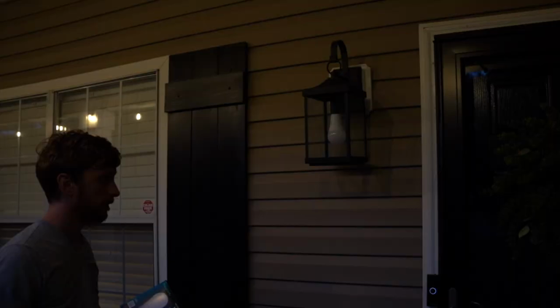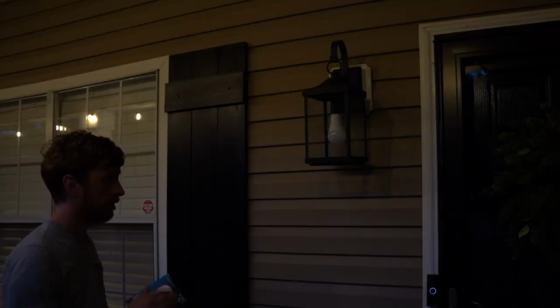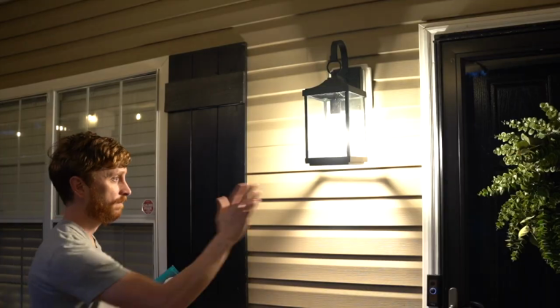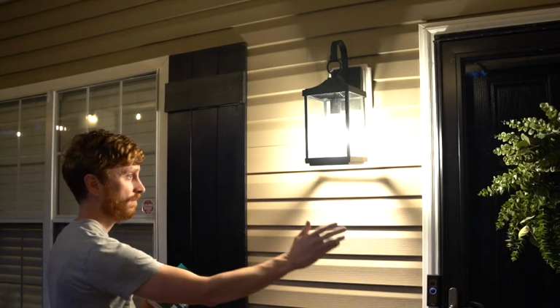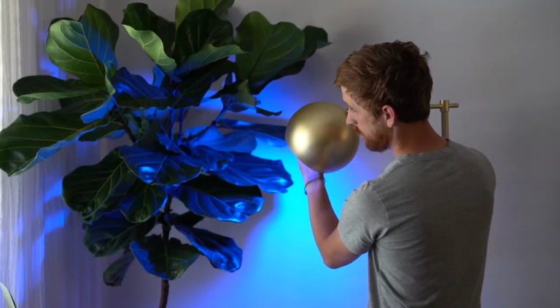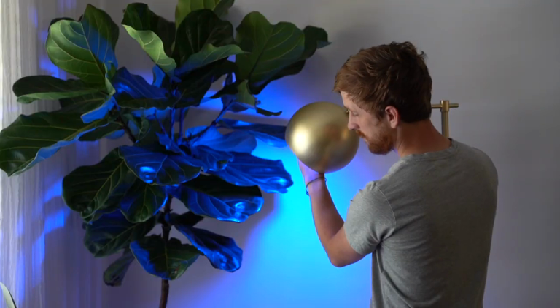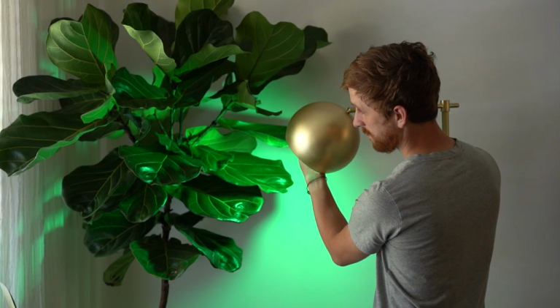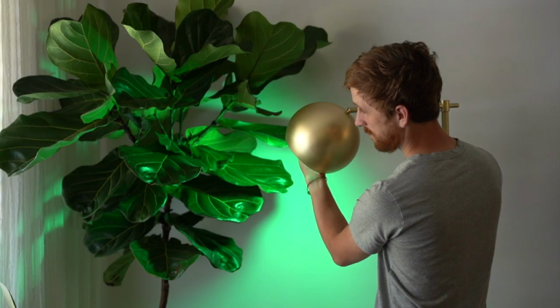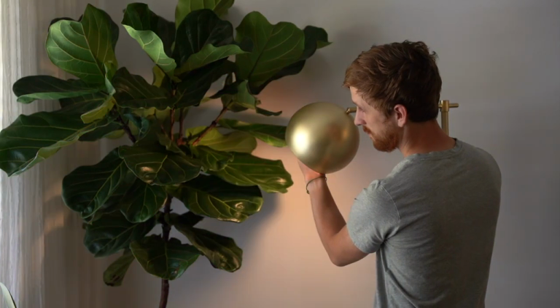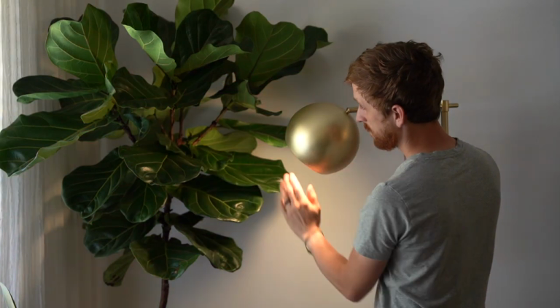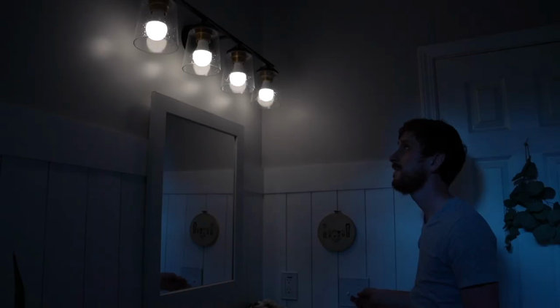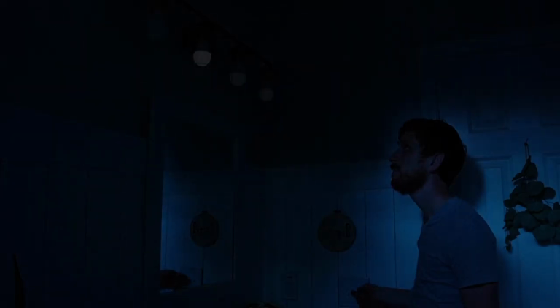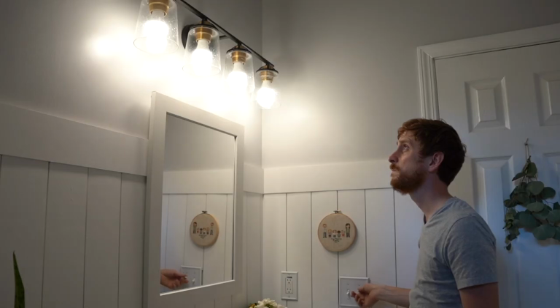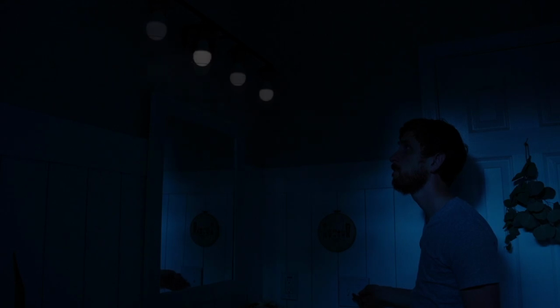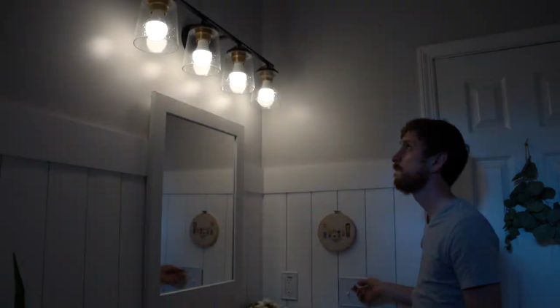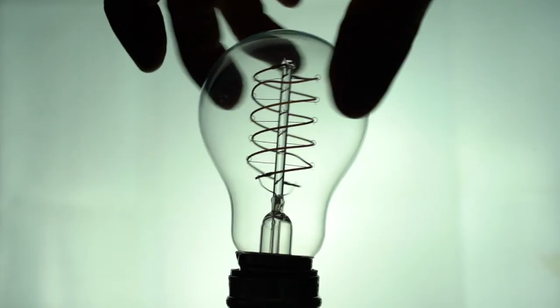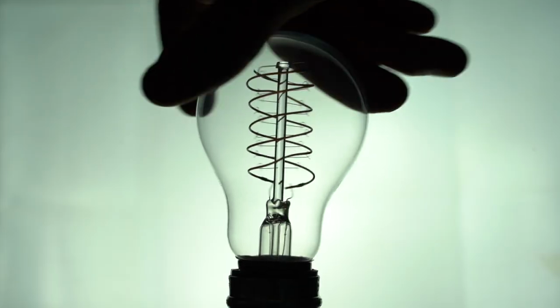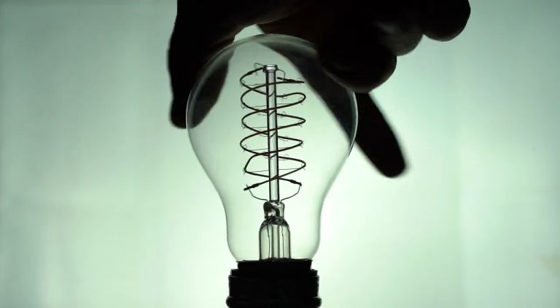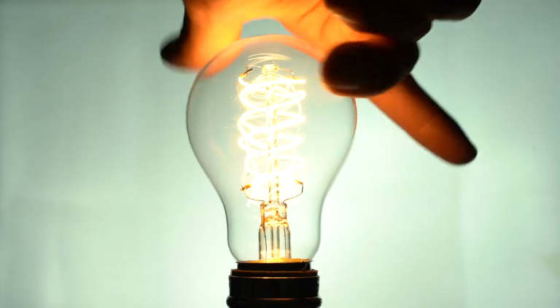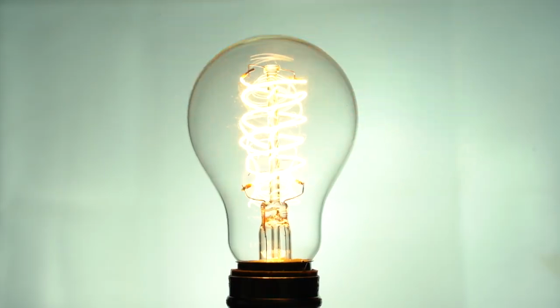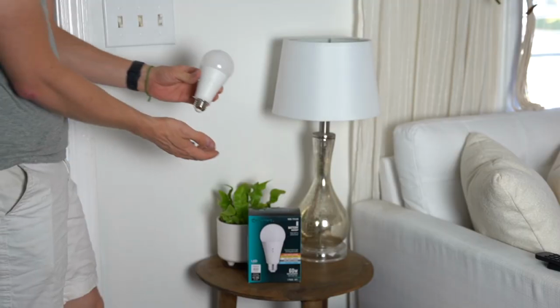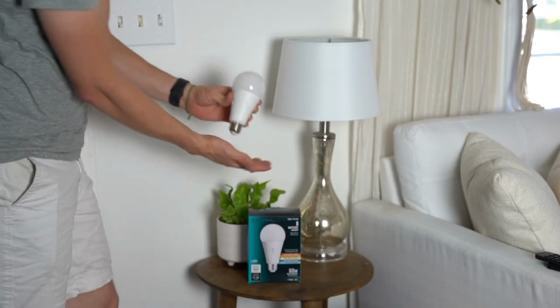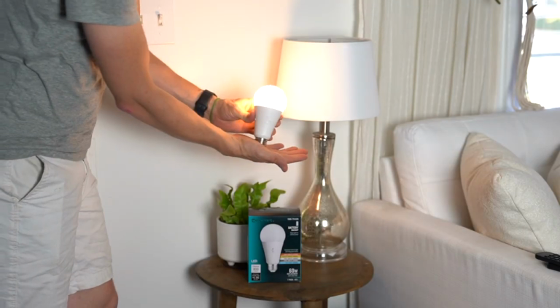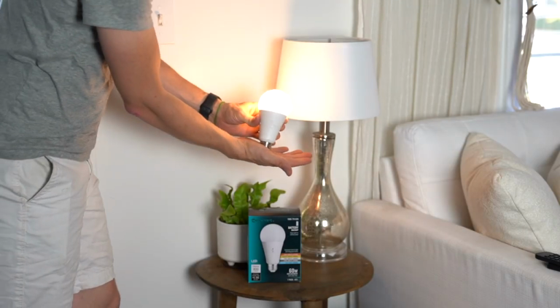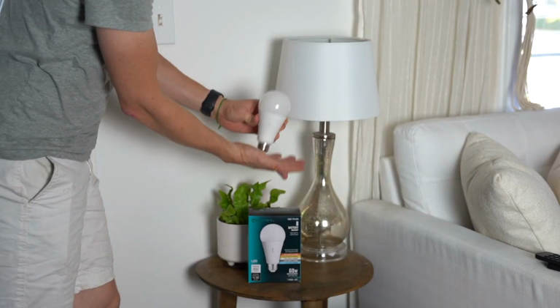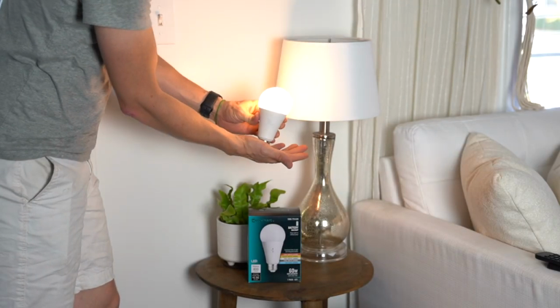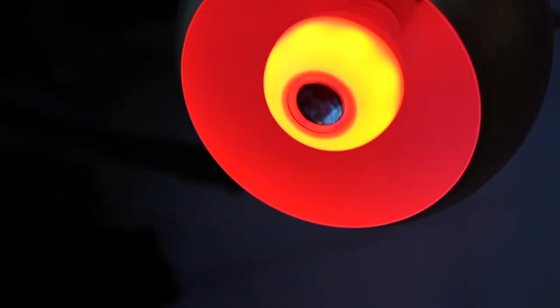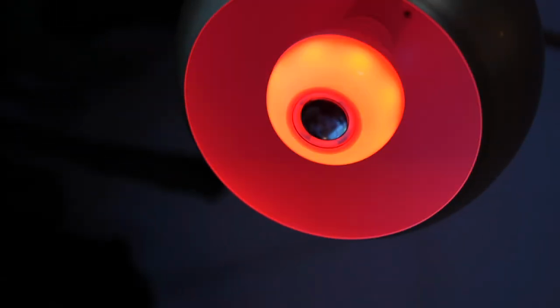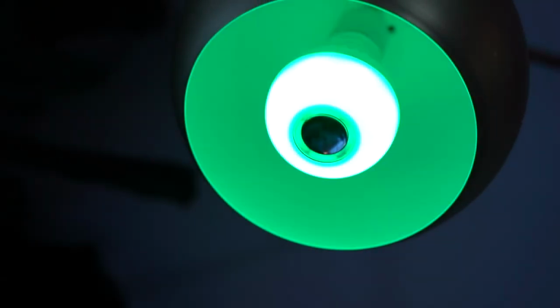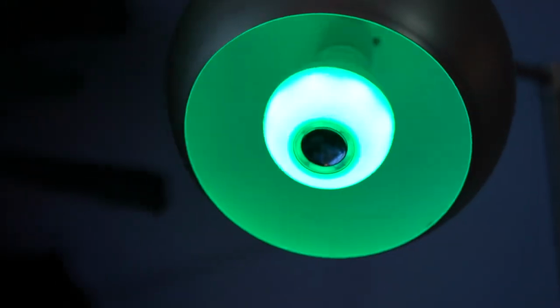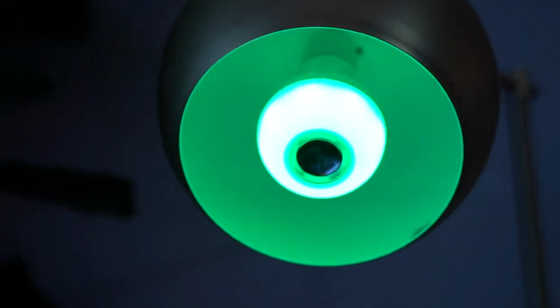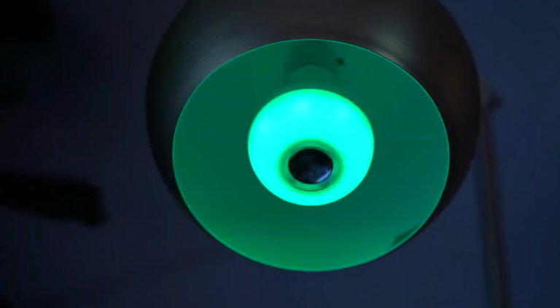Each of these new LEDs have a wide variety of innovative features using the latest technology, and this collection is eco-friendly, energy efficient, and also a lot of fun.